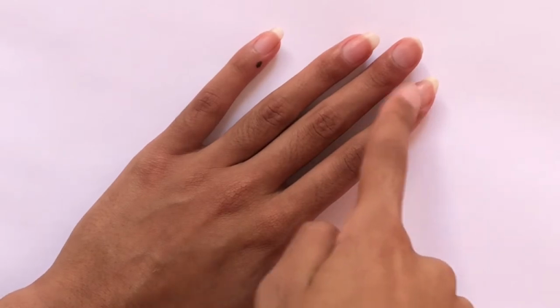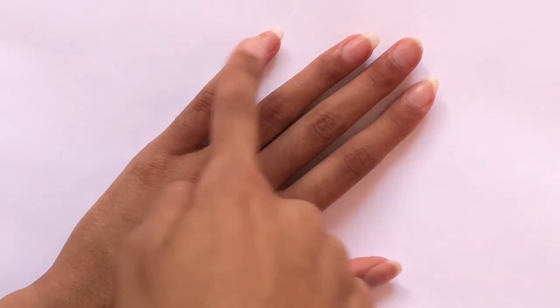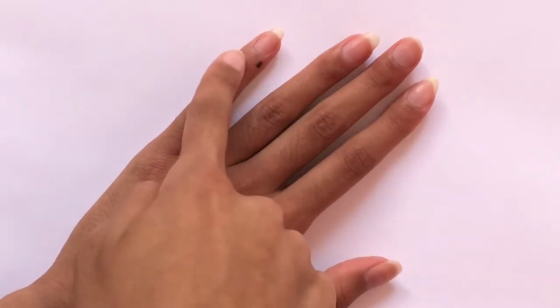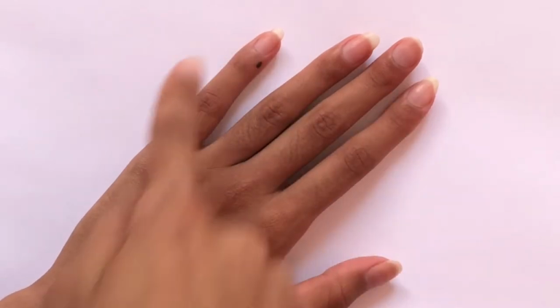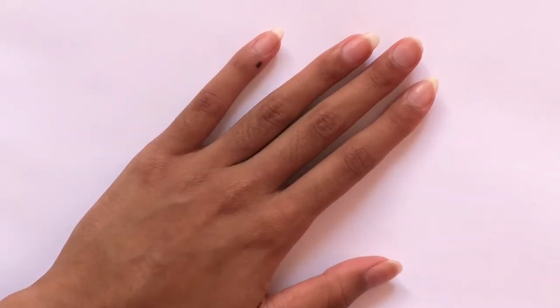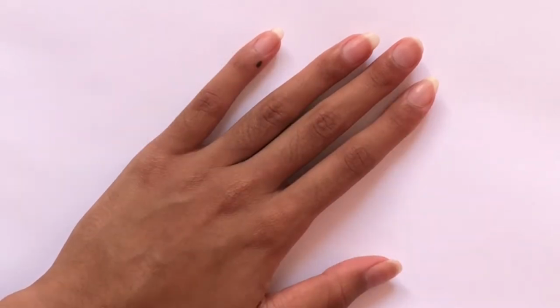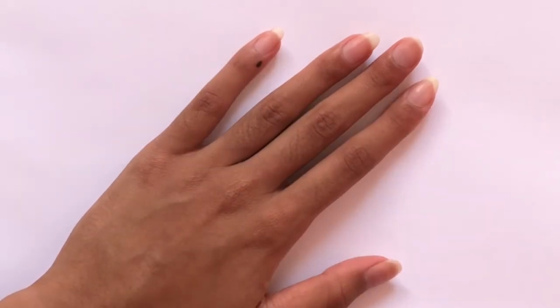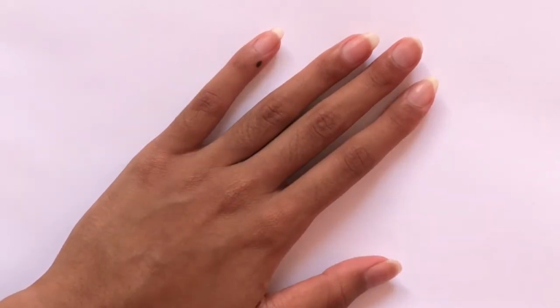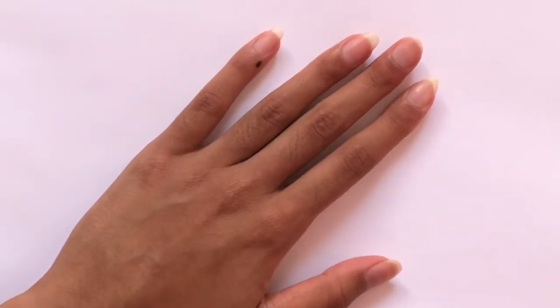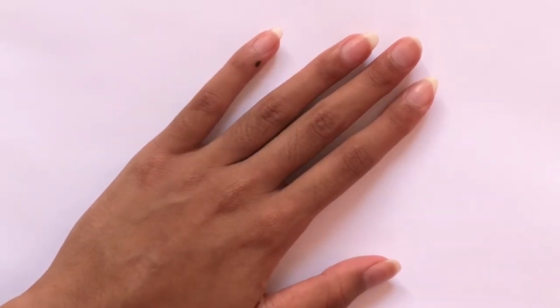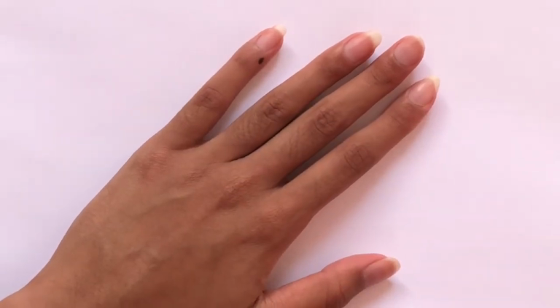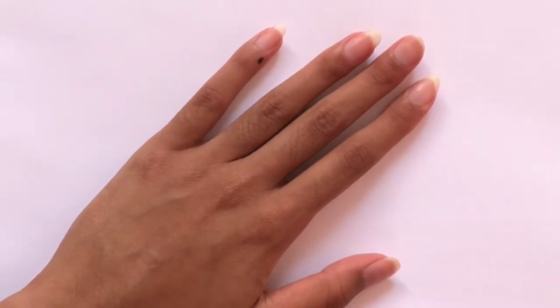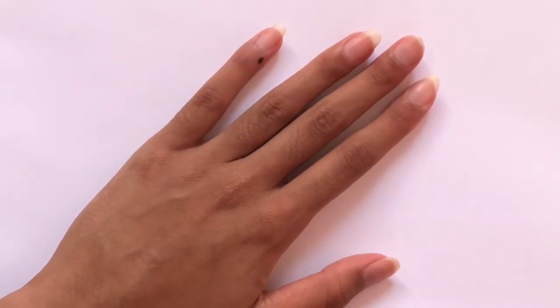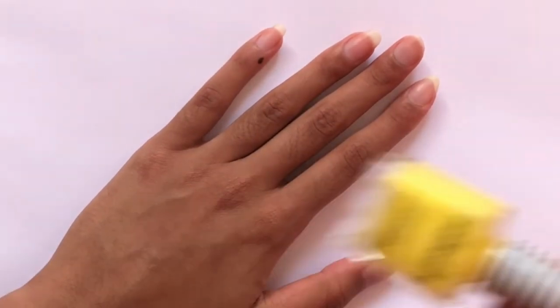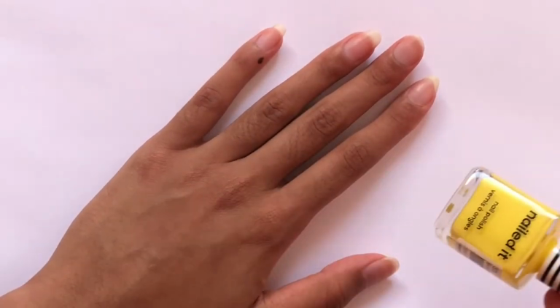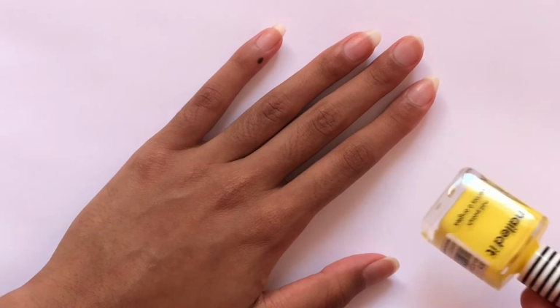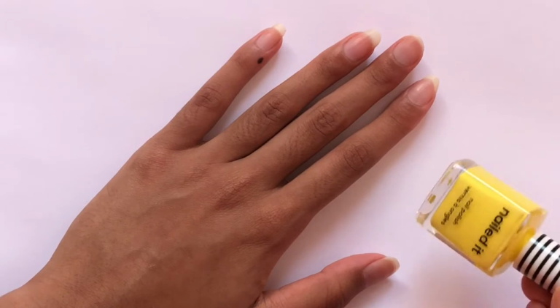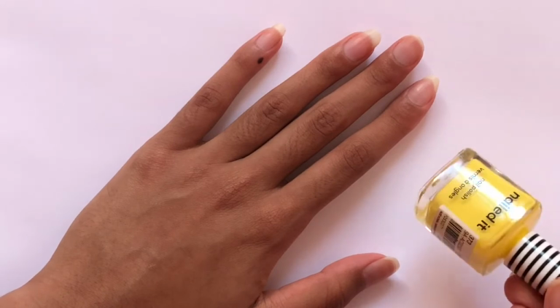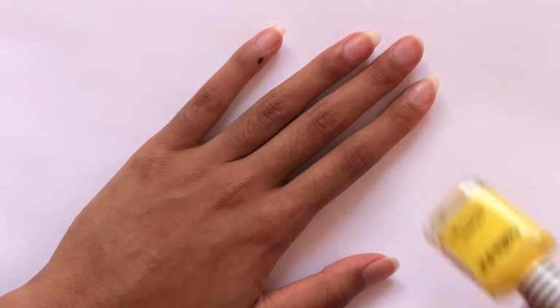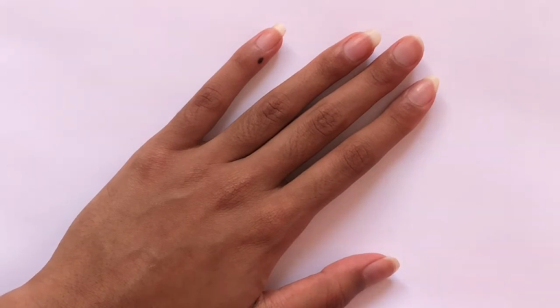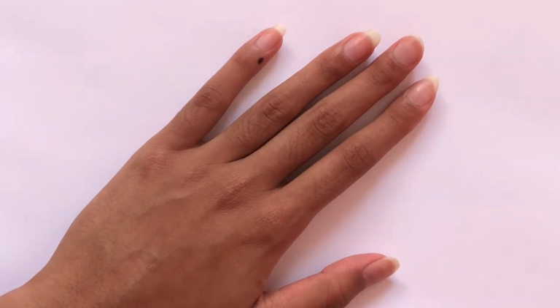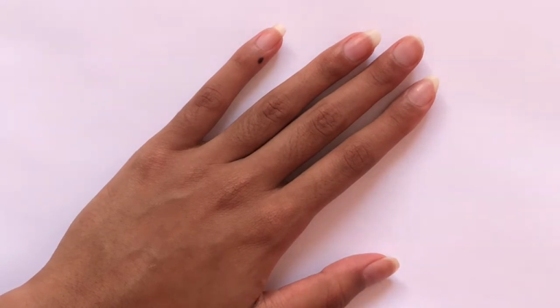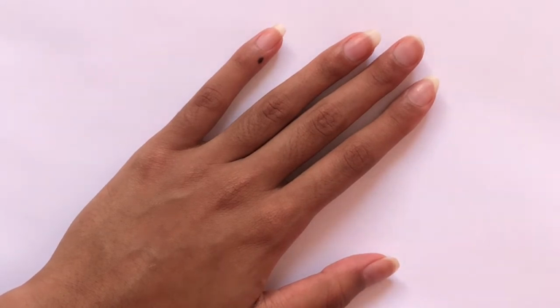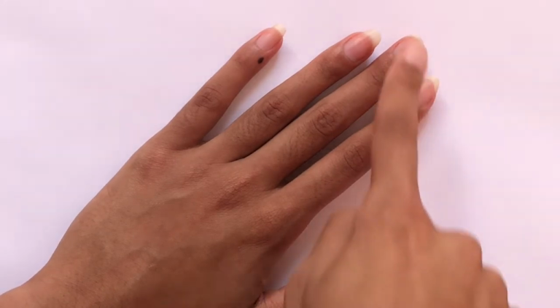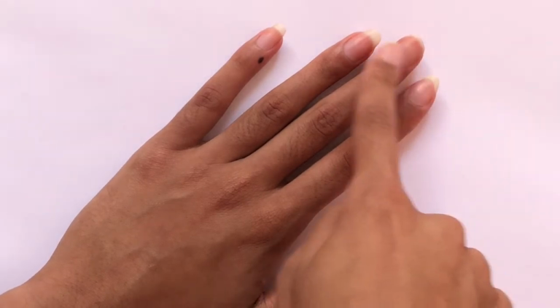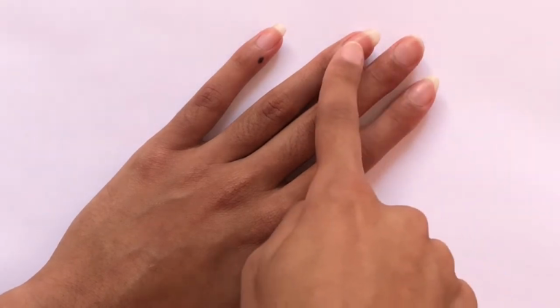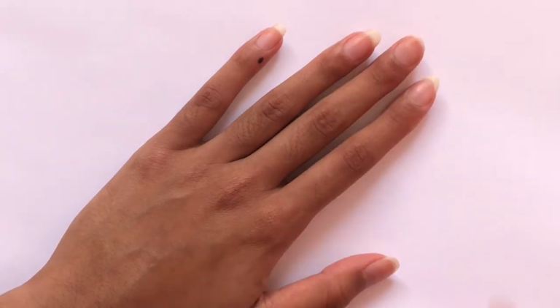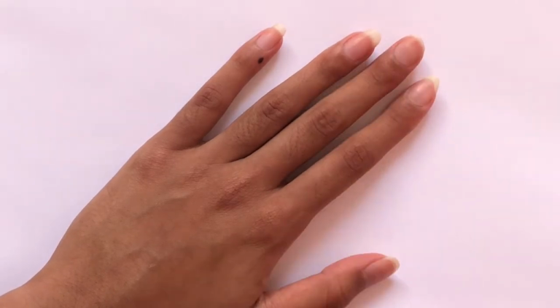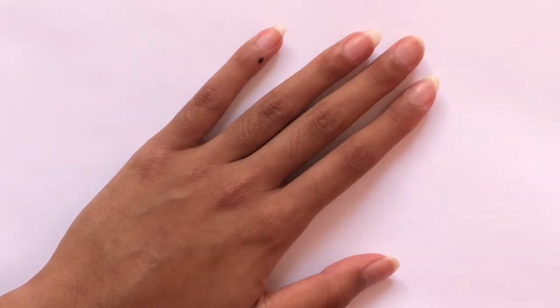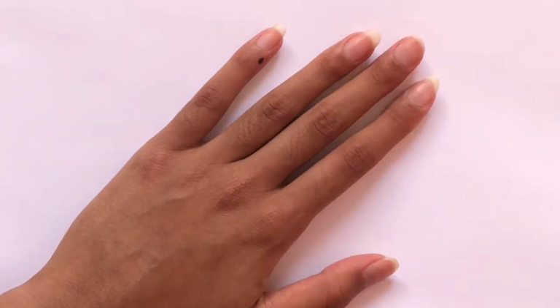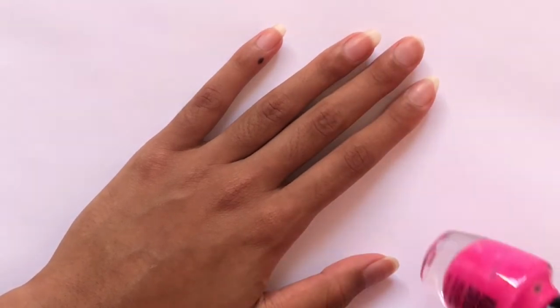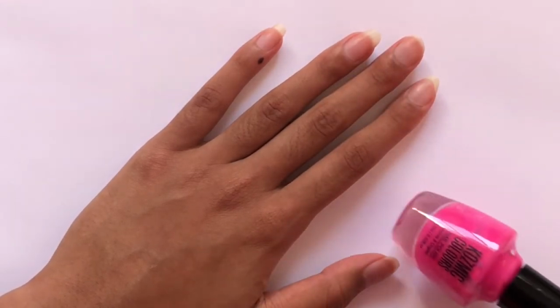I'm going to be painting my thumb, my pointer finger, and my pinky using the super bright yellow color, and my middle finger and ring finger using this pink color.